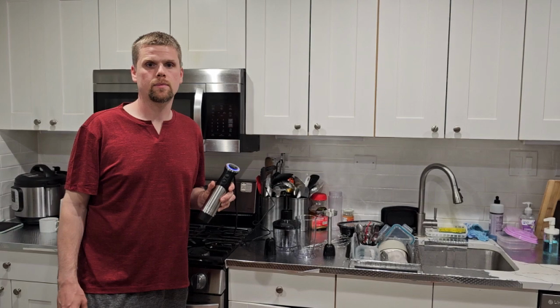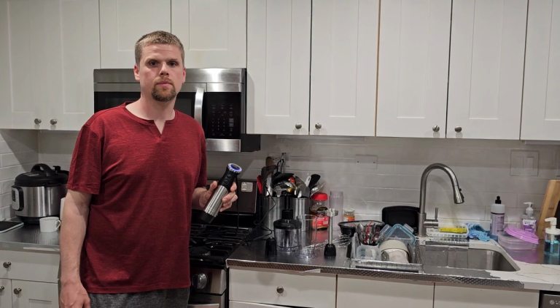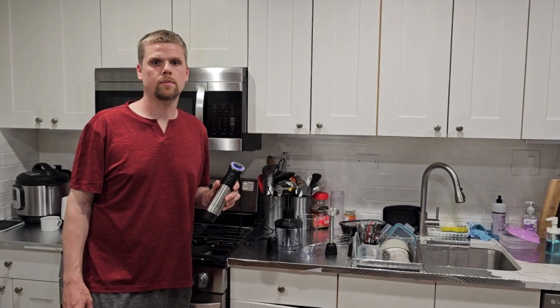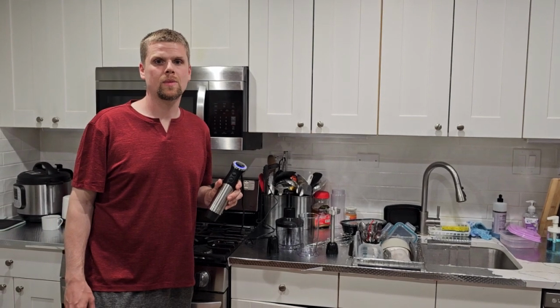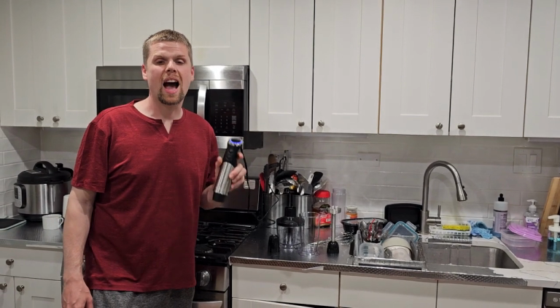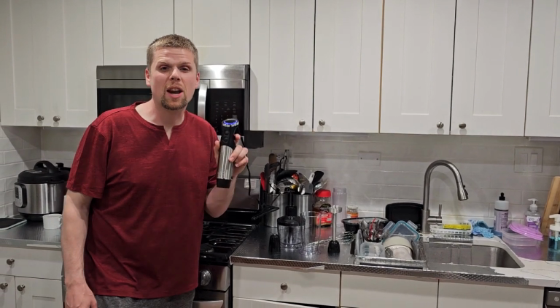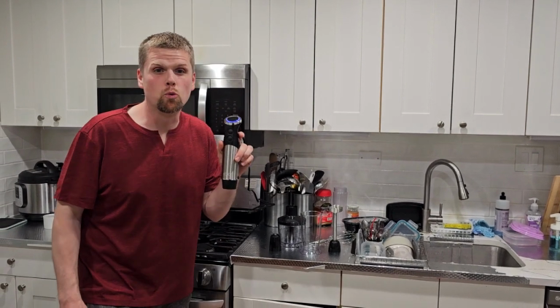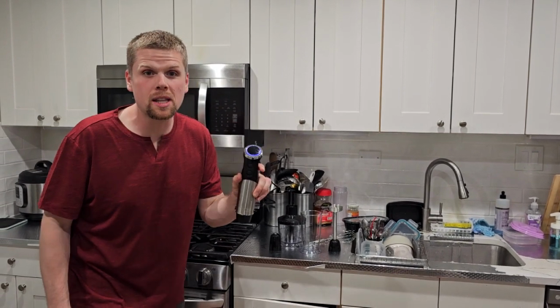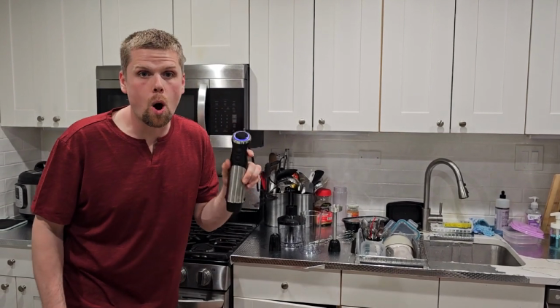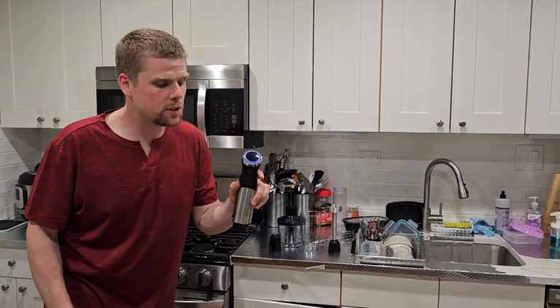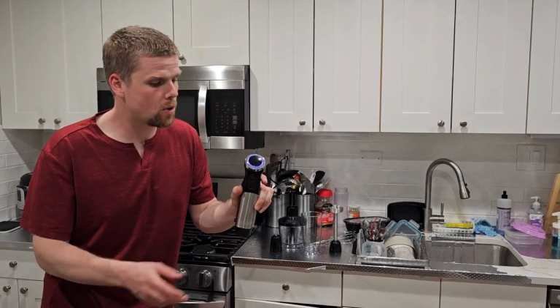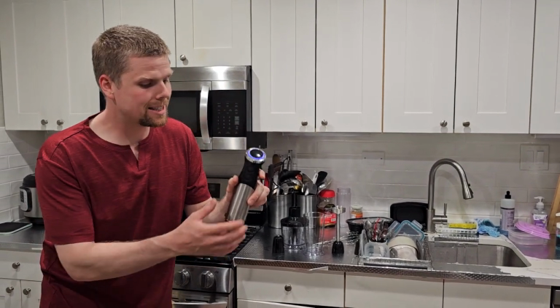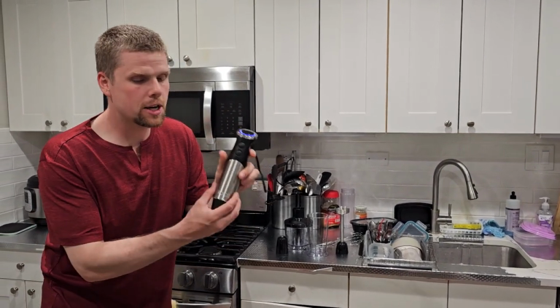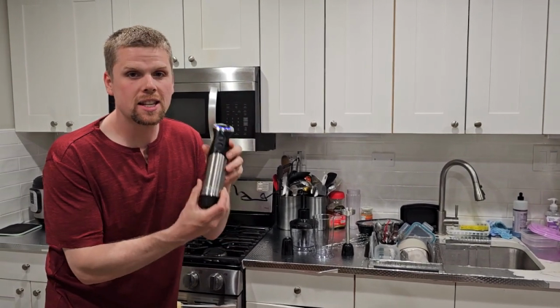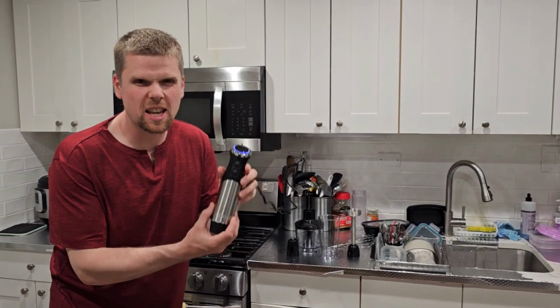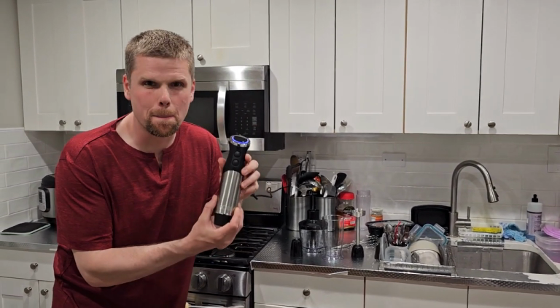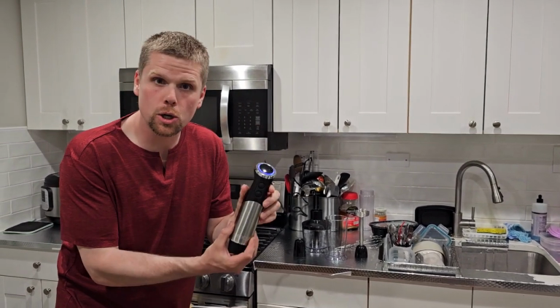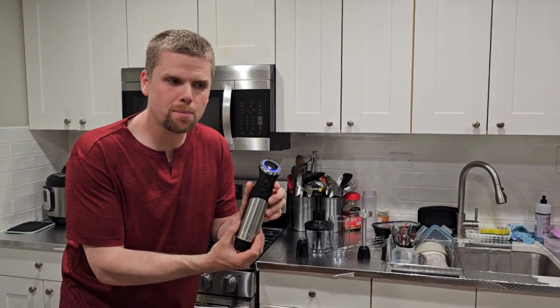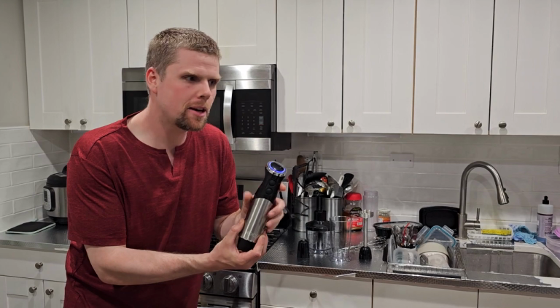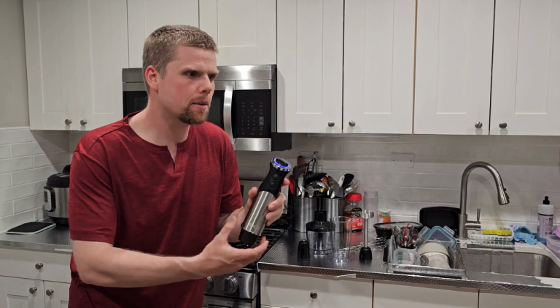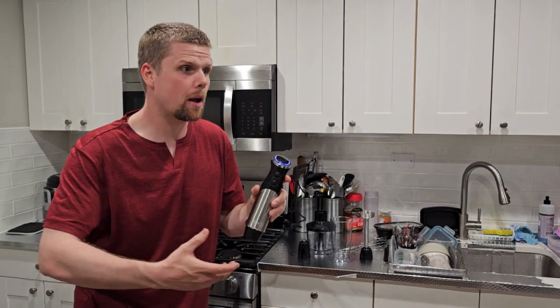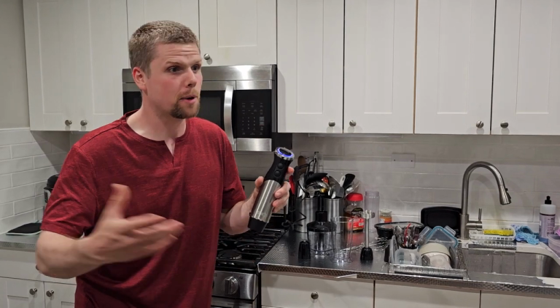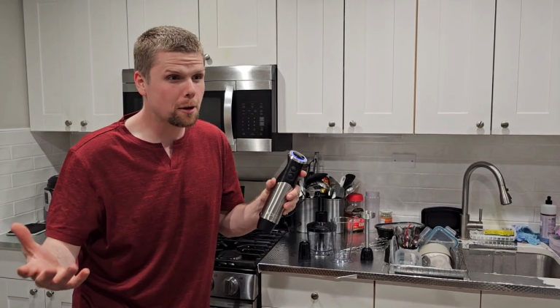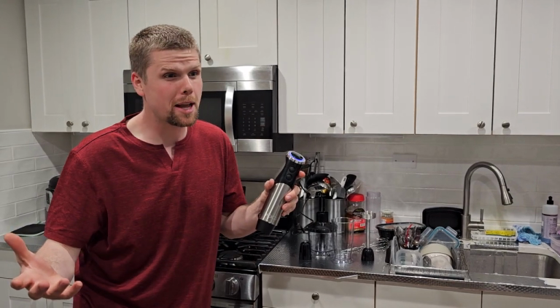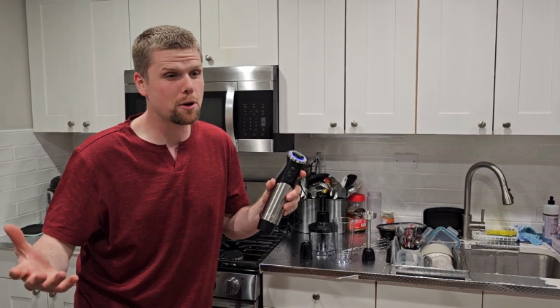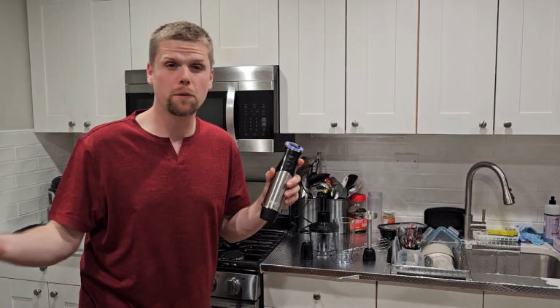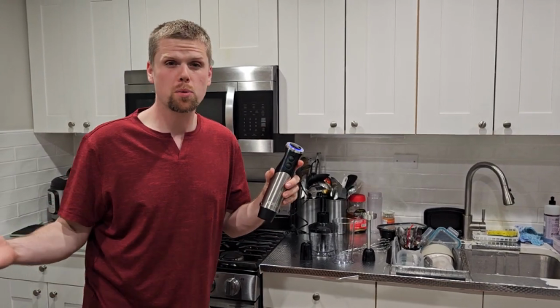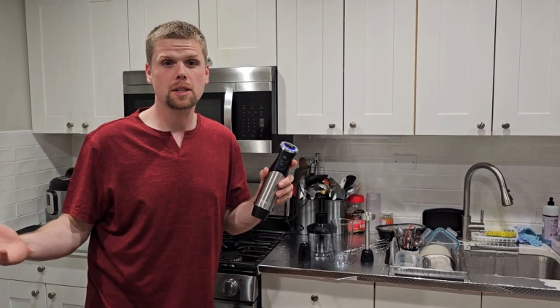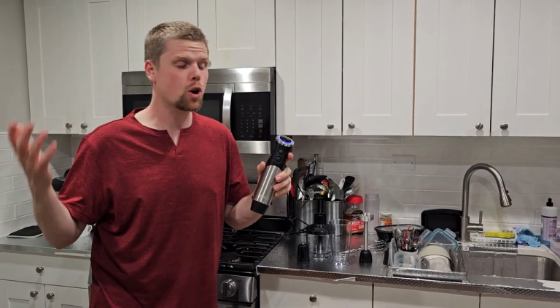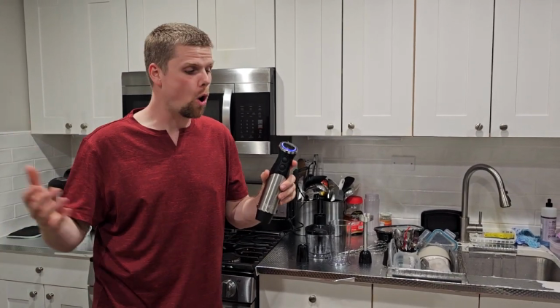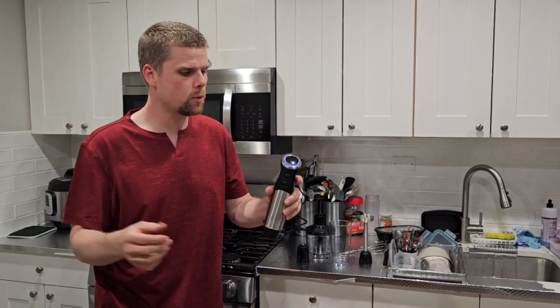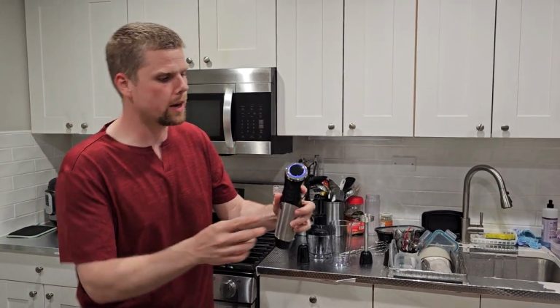I've got a really awesome product here. This is like an immersion blender, a regular blender, a food processor — all in one.